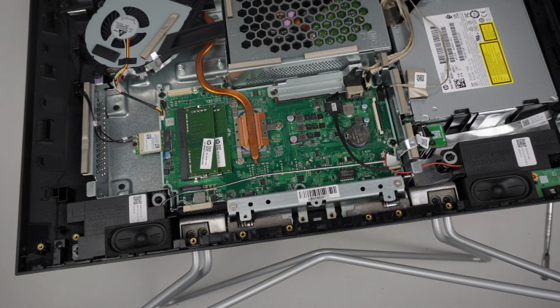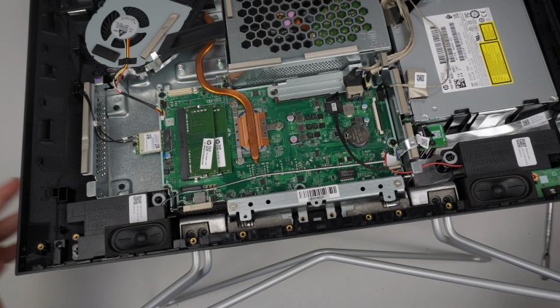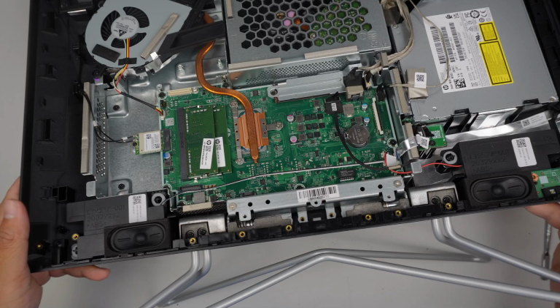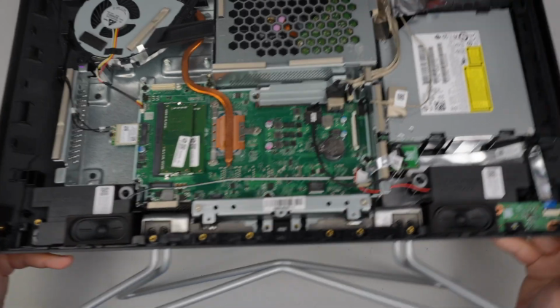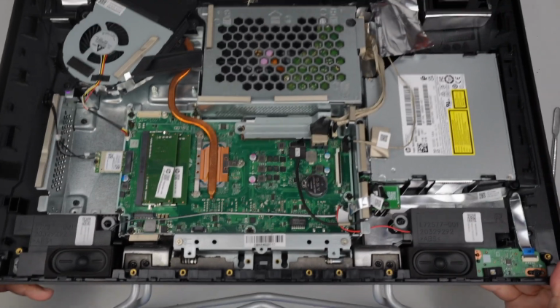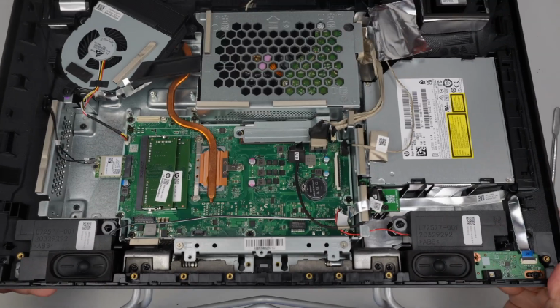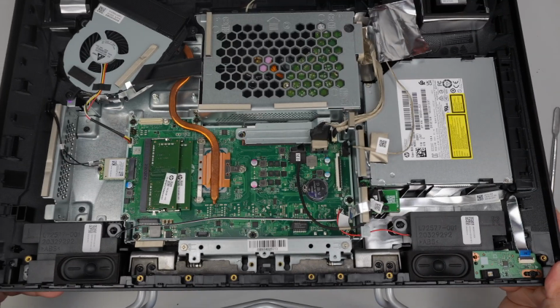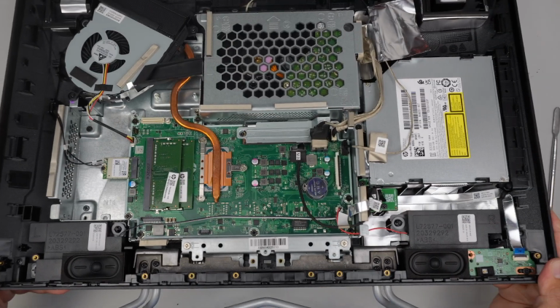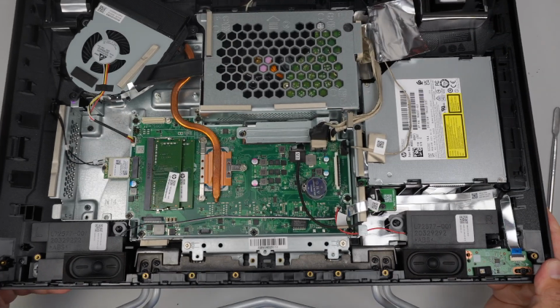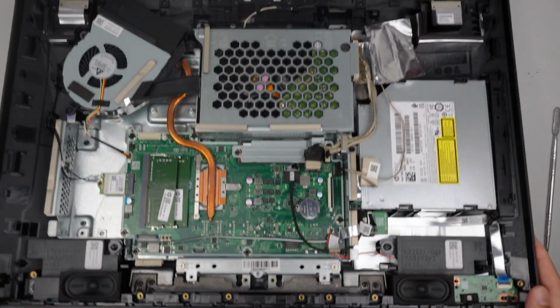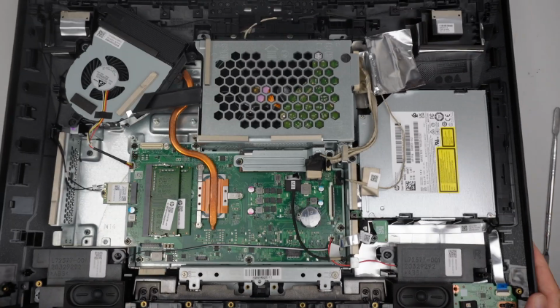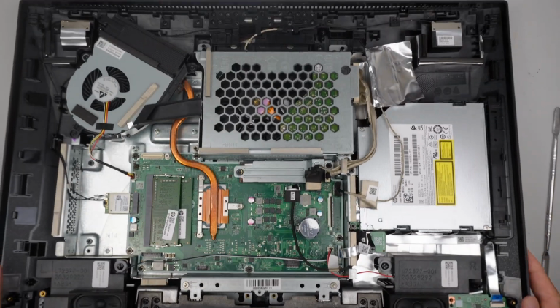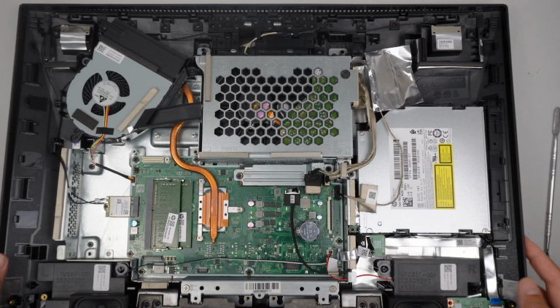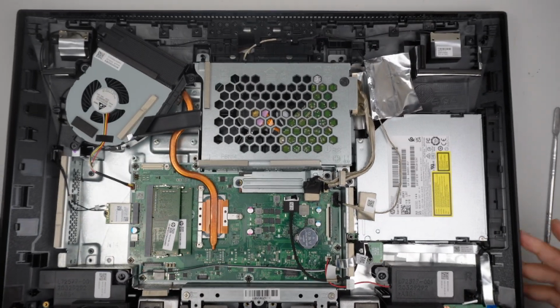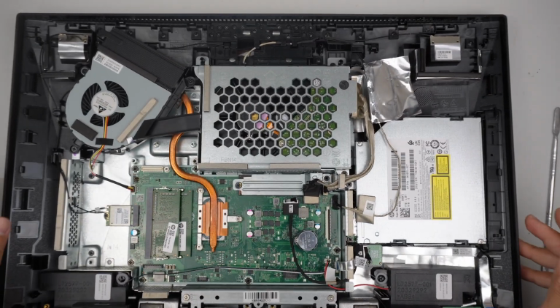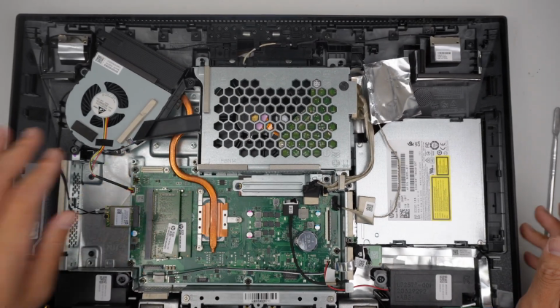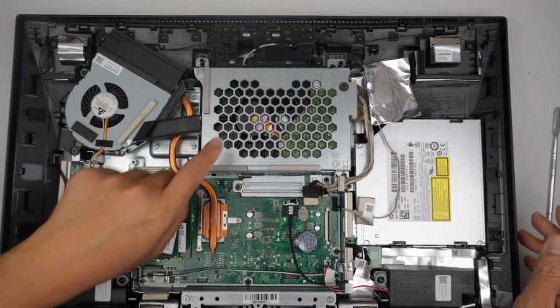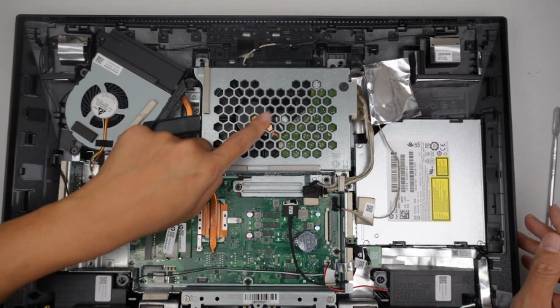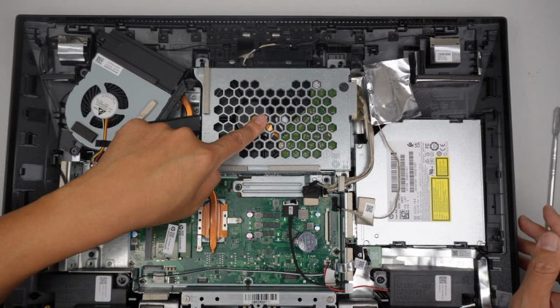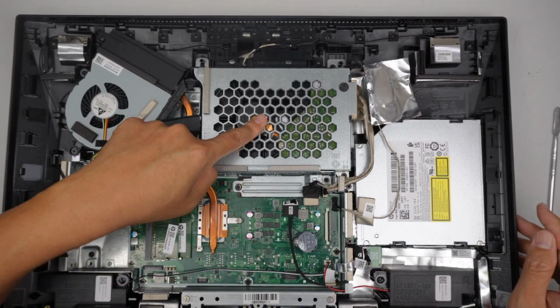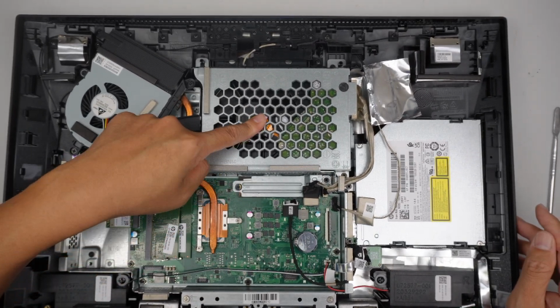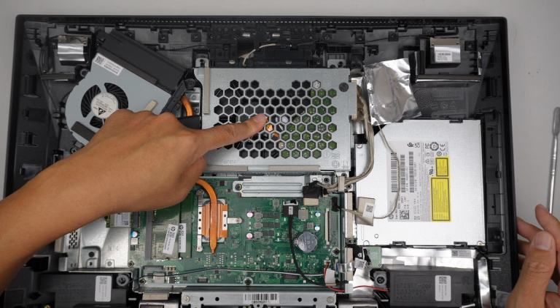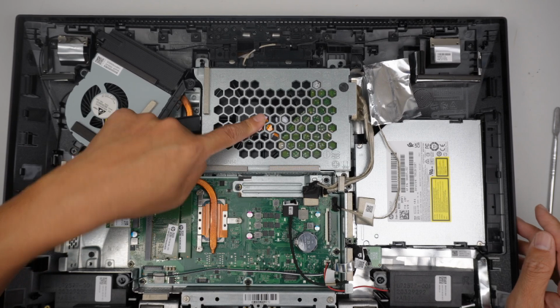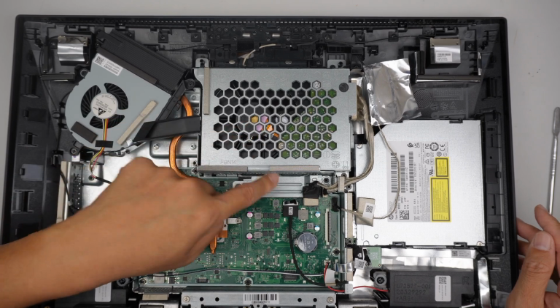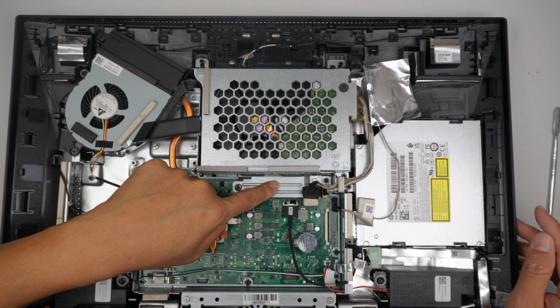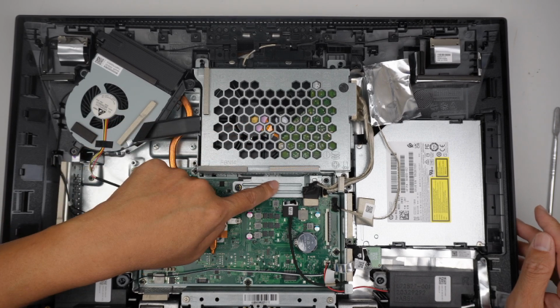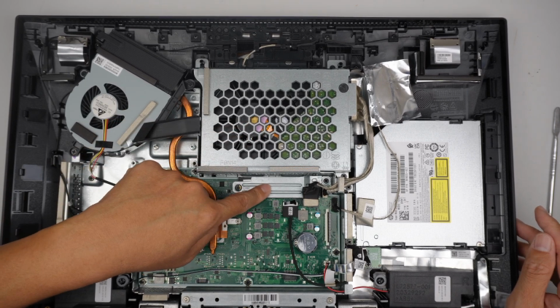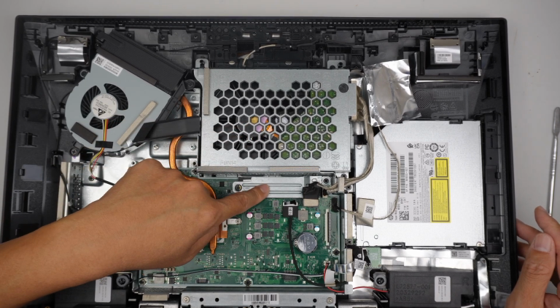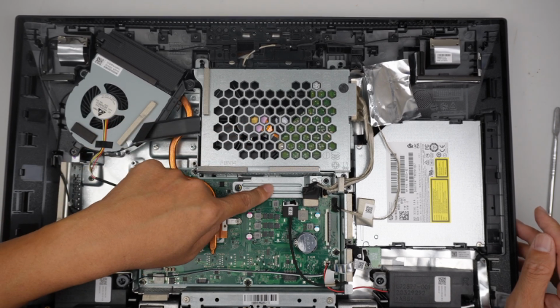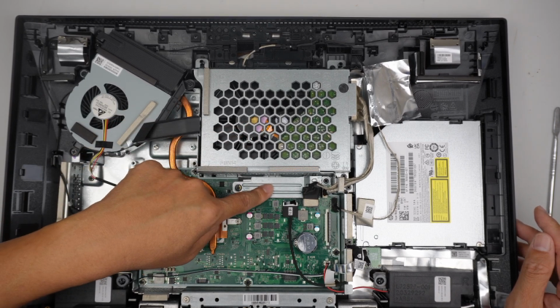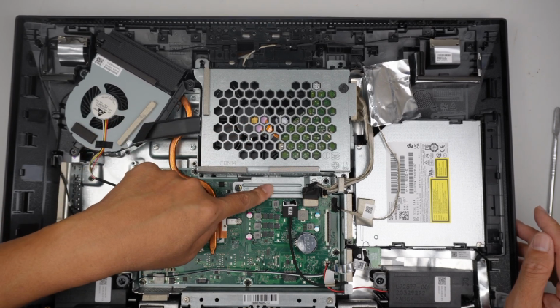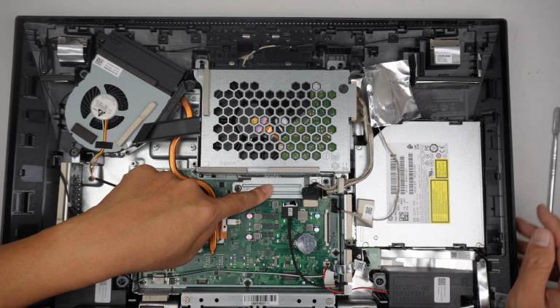Now you can see the internal part of the computer. This computer has two hard drives — one is the regular hard drive and this is the M.2 SSD drive.